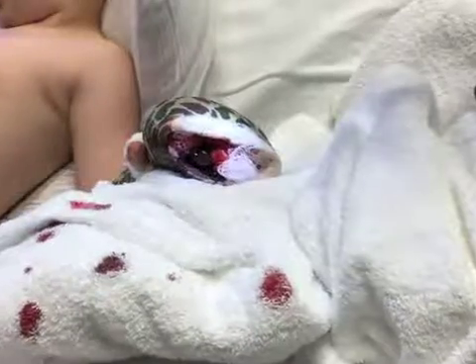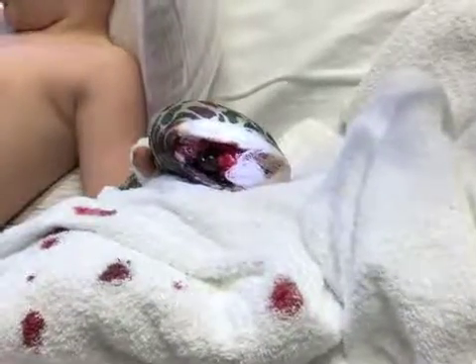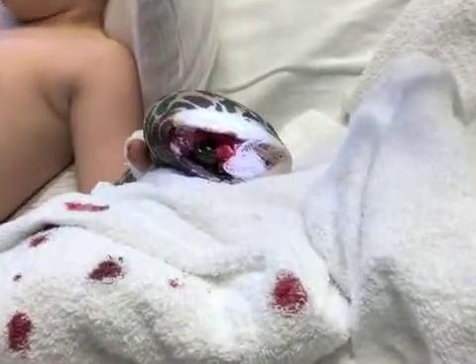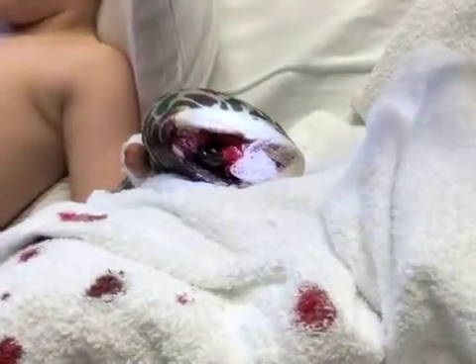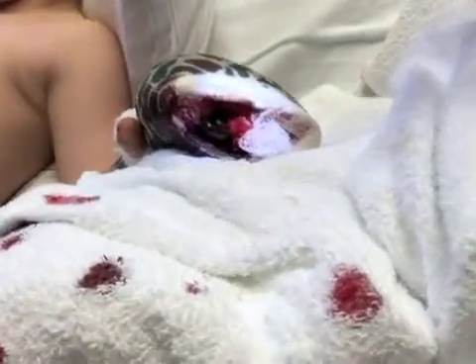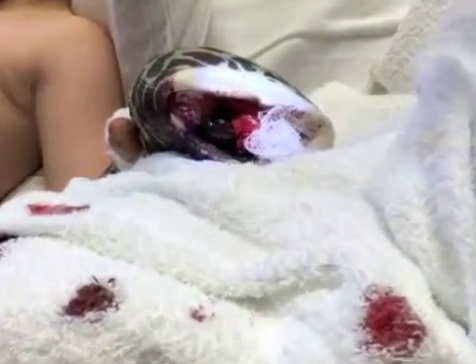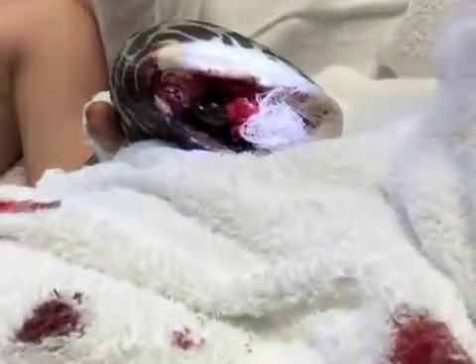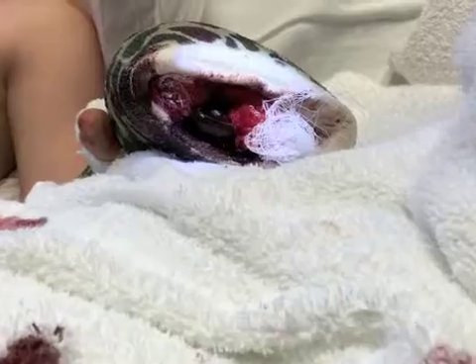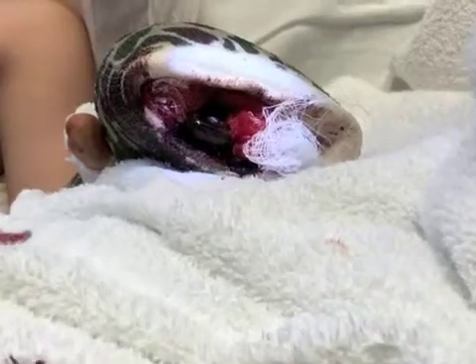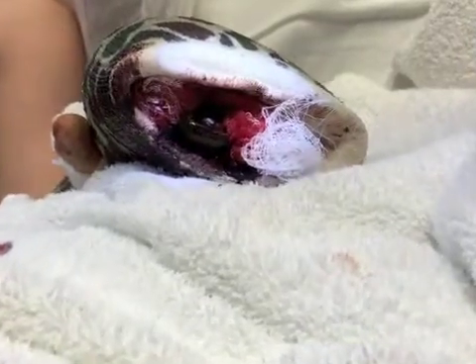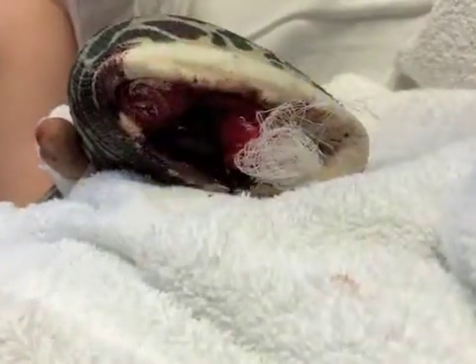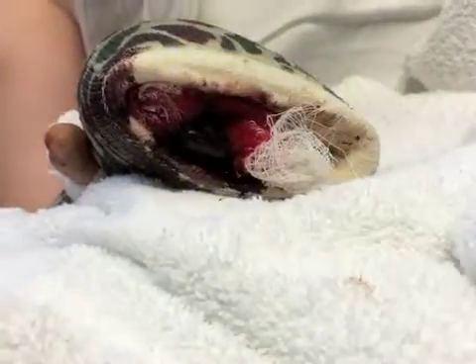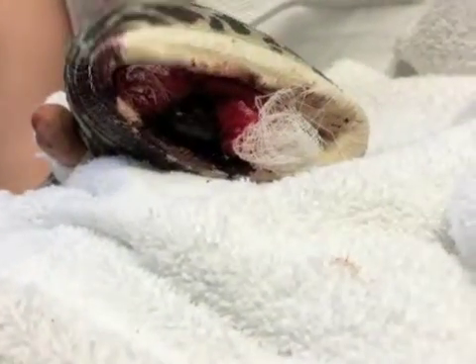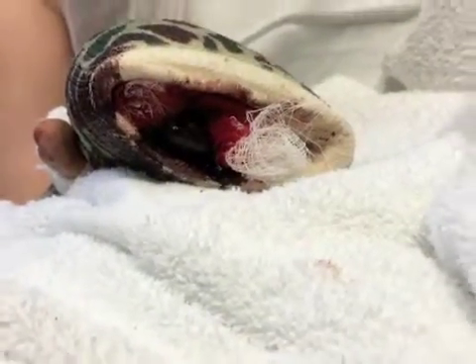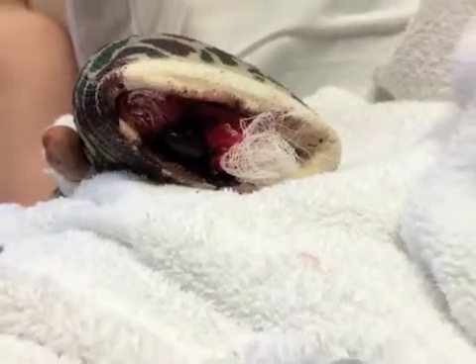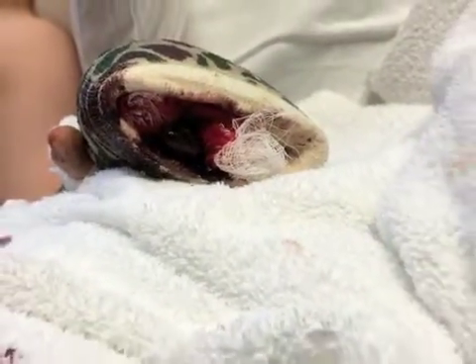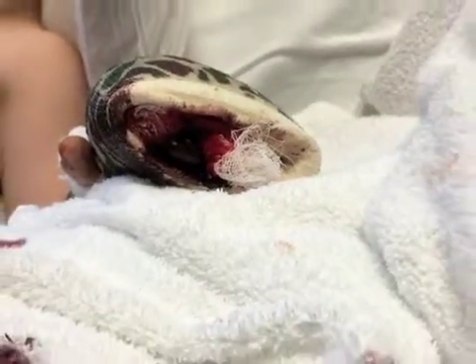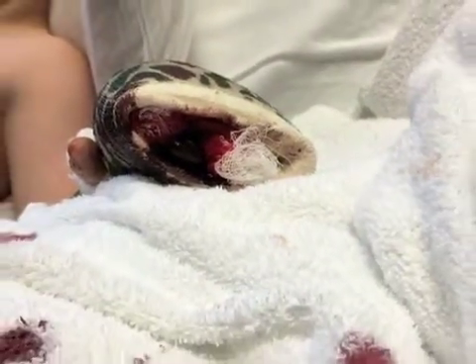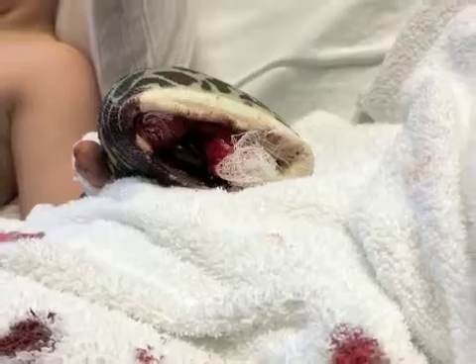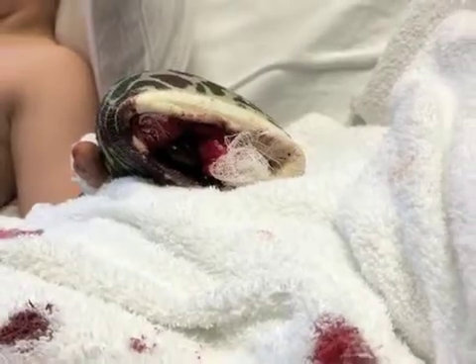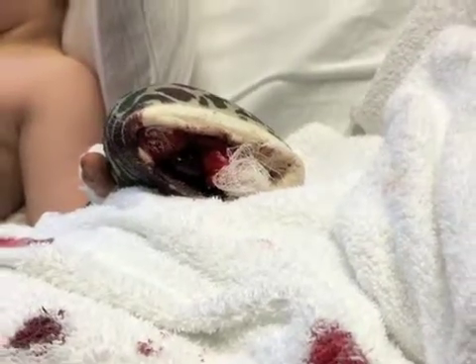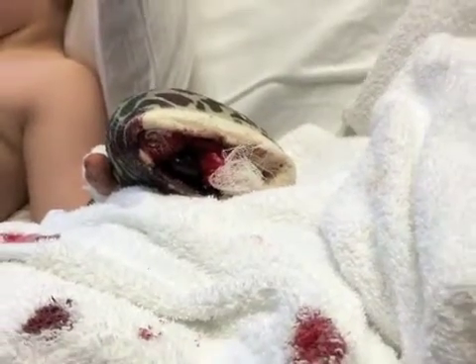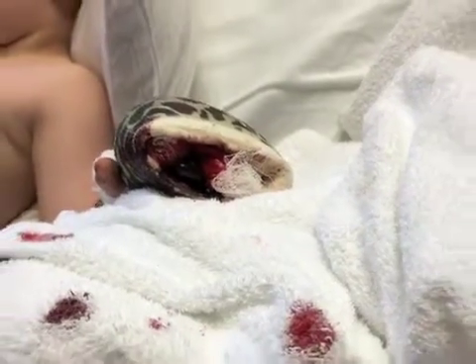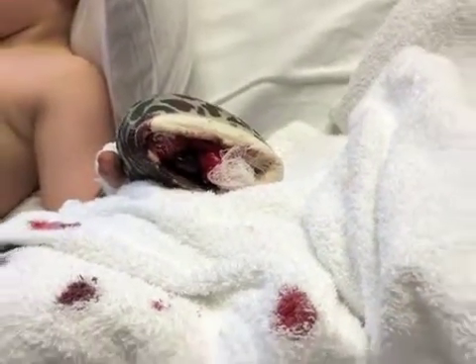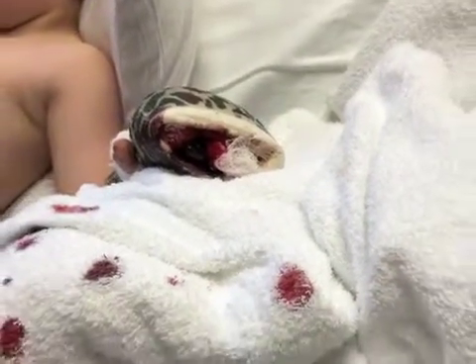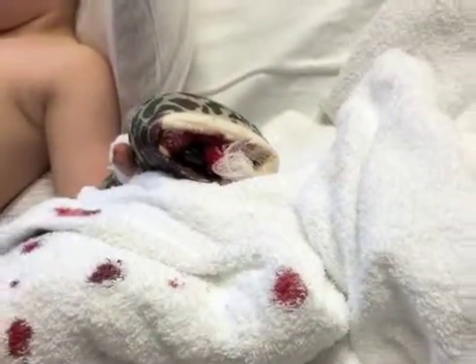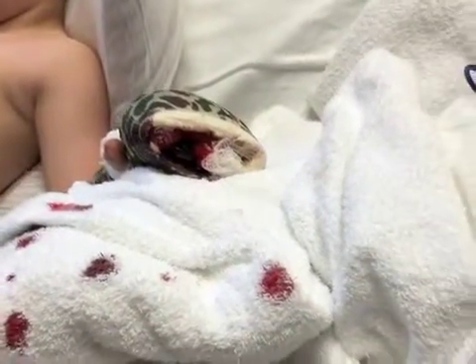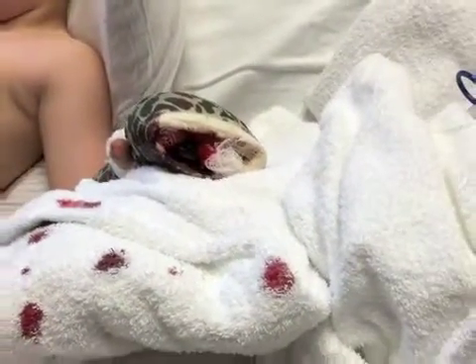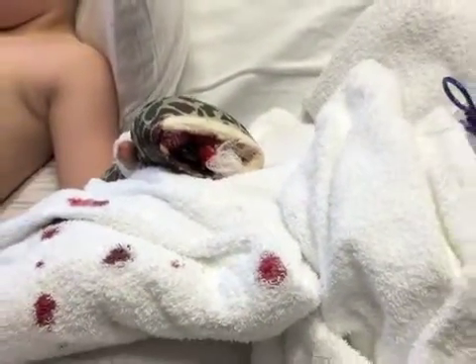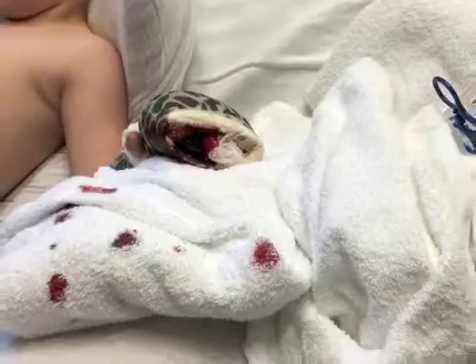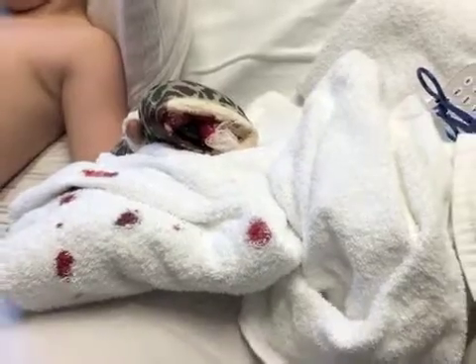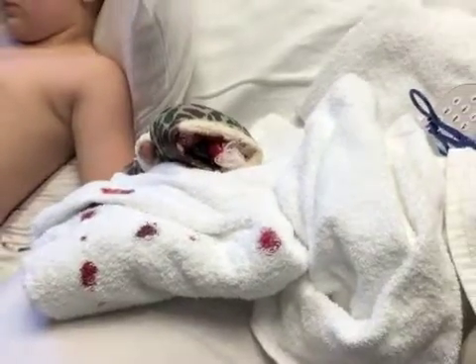If the leech does not detach after one hour, stroke the leech gently with alcohol or use Vaseline until it drops off. Then pick up with forceps and discard. Do not pull the leech off the skin with force.